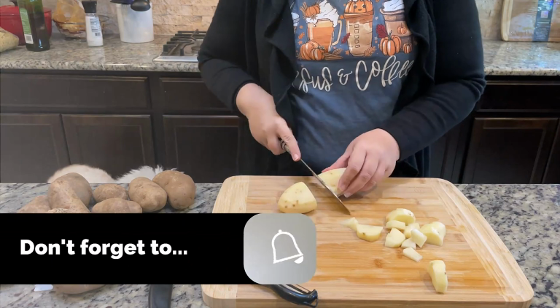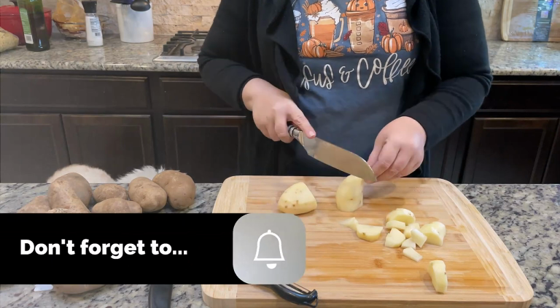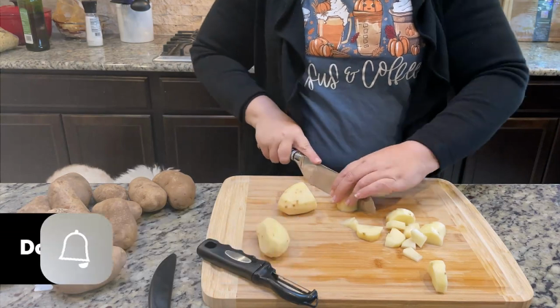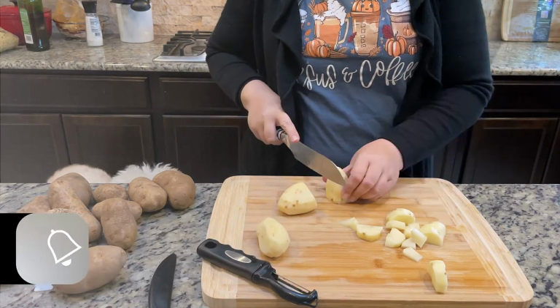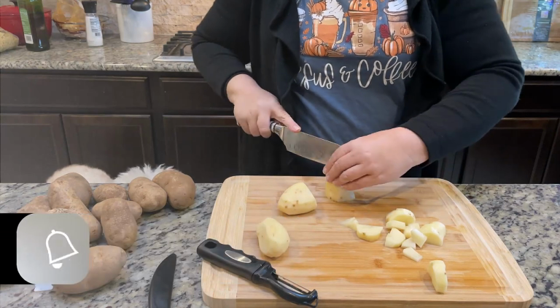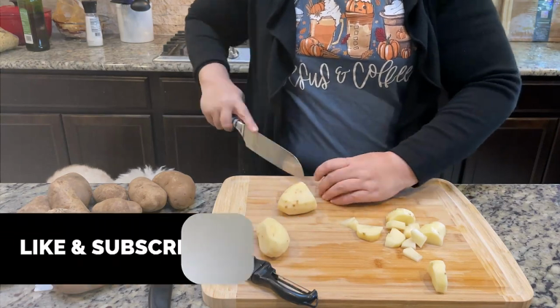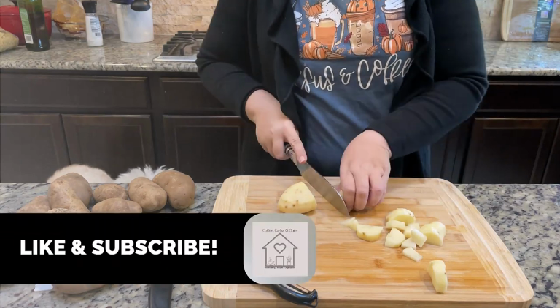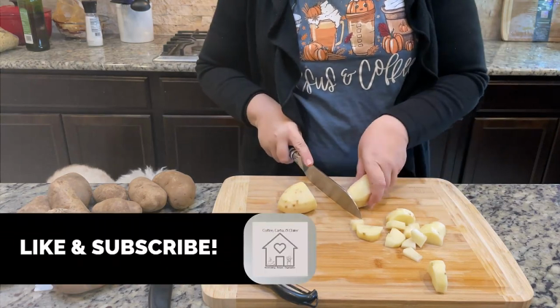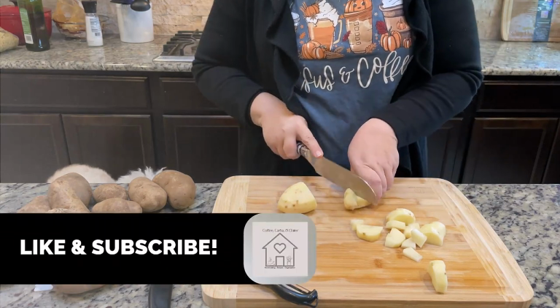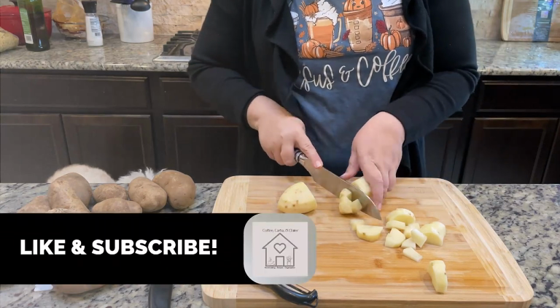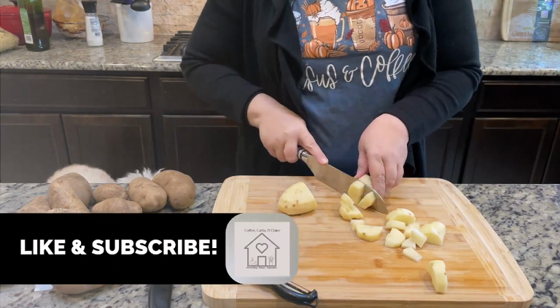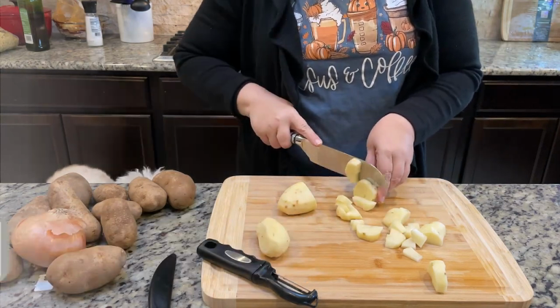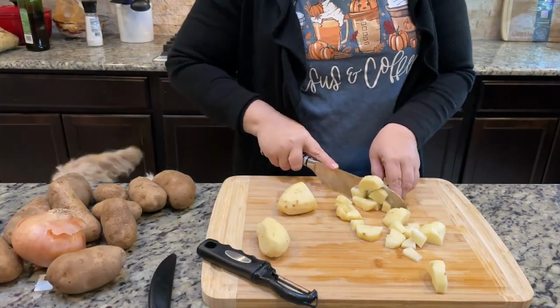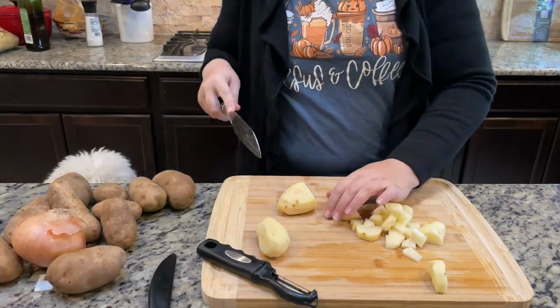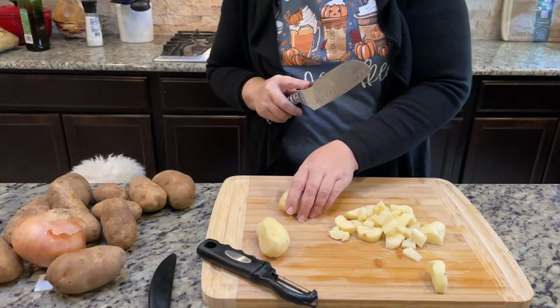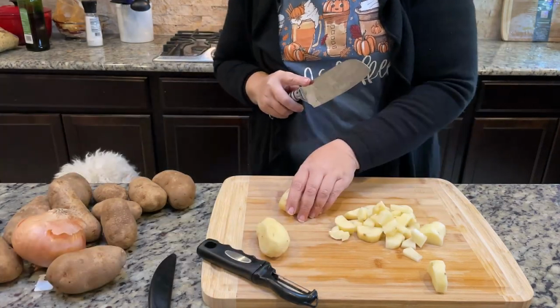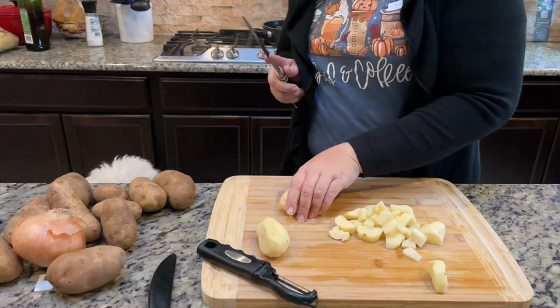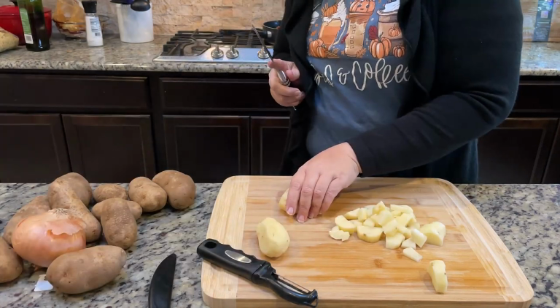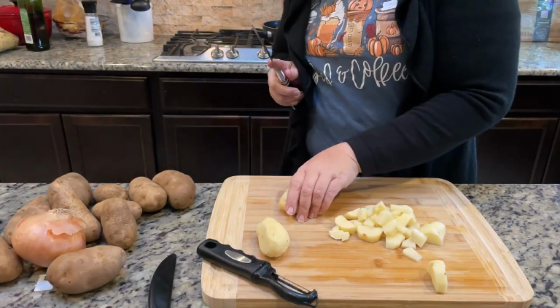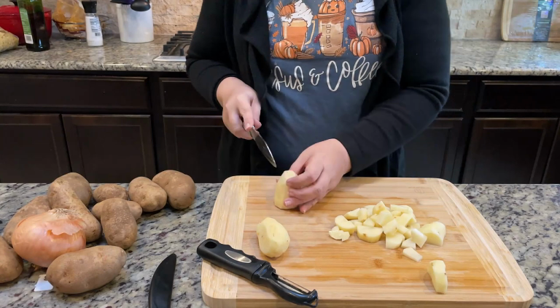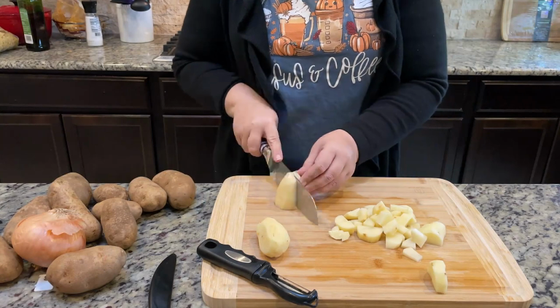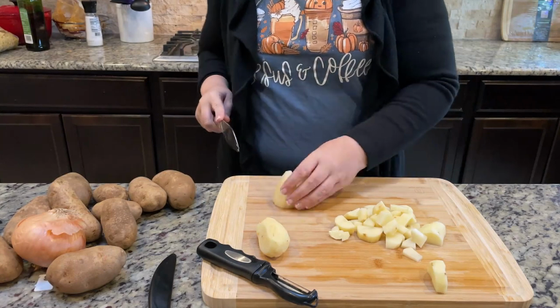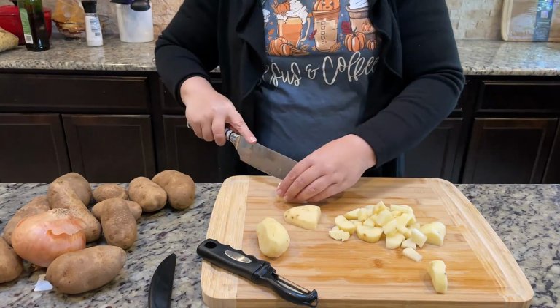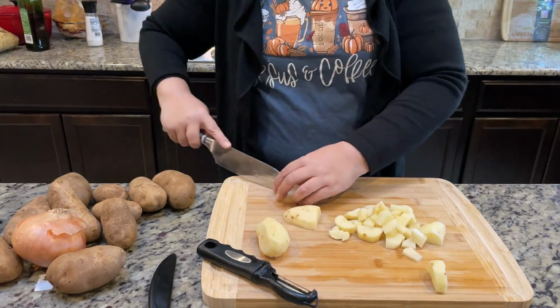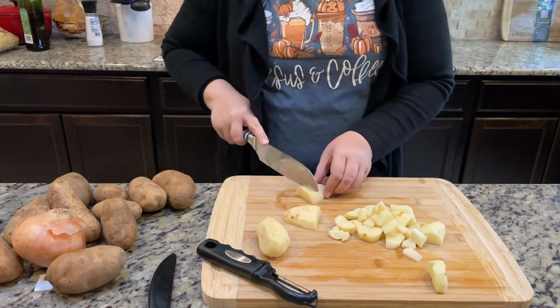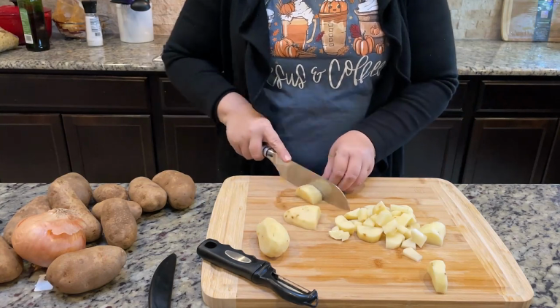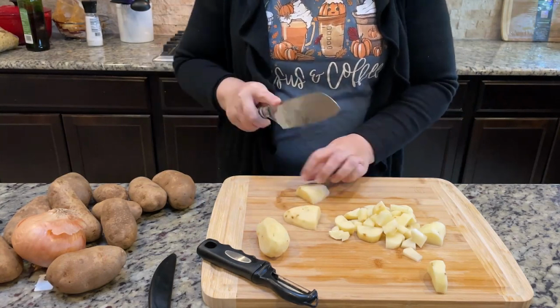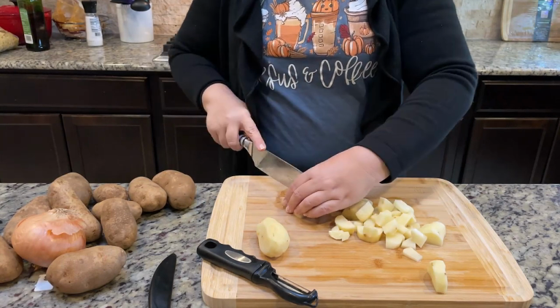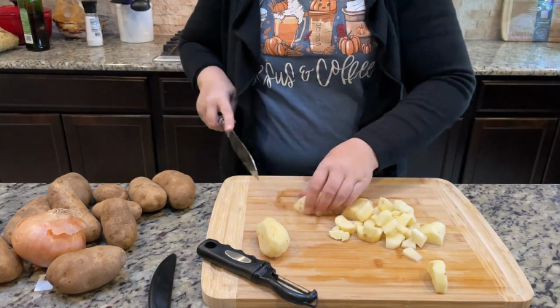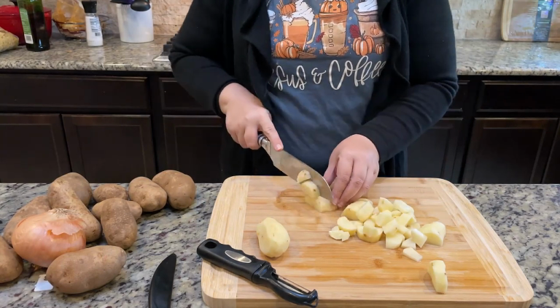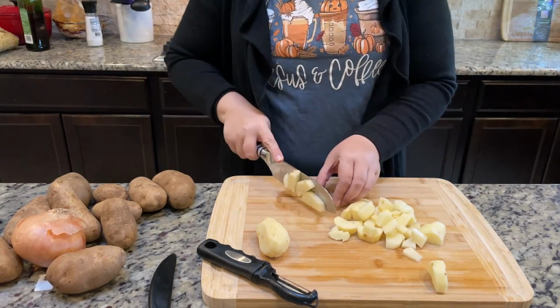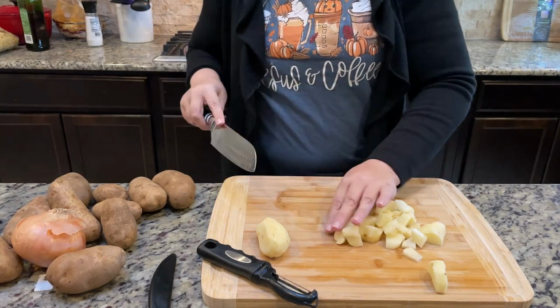If you liked this video, please consider liking and subscribing. It helps YouTube know what kinds of videos you enjoy and helps our channel as well.